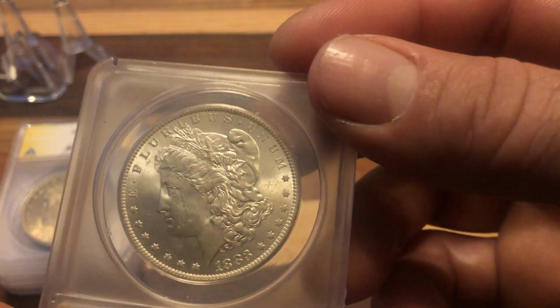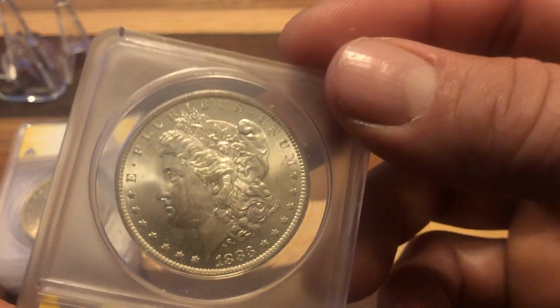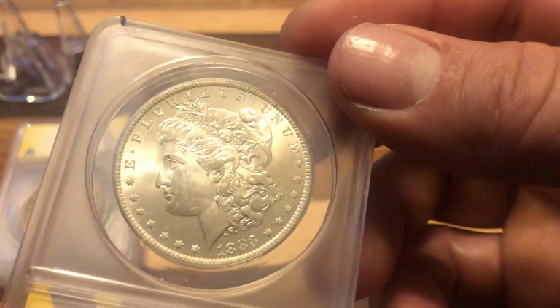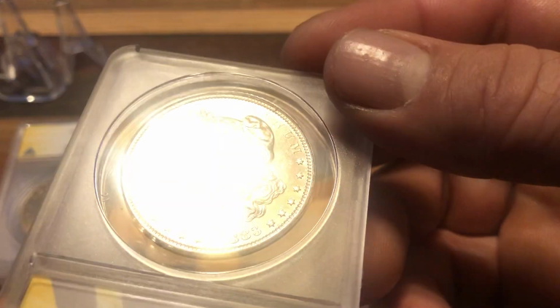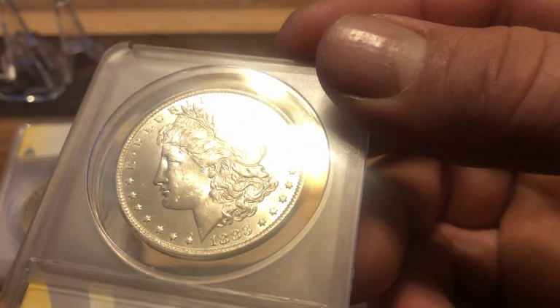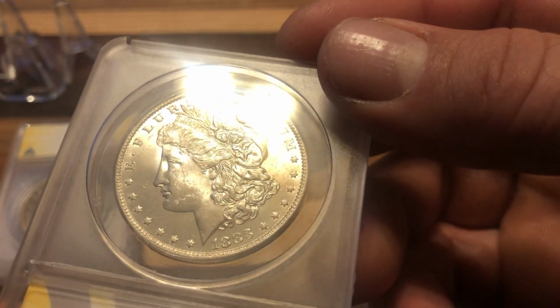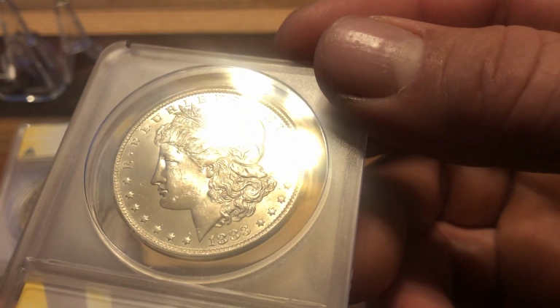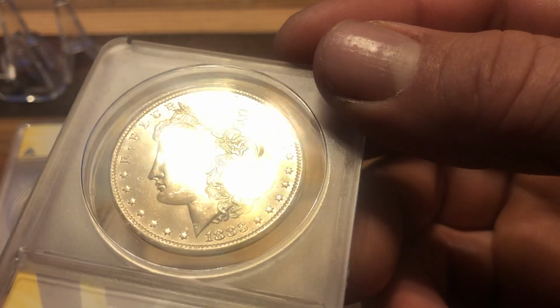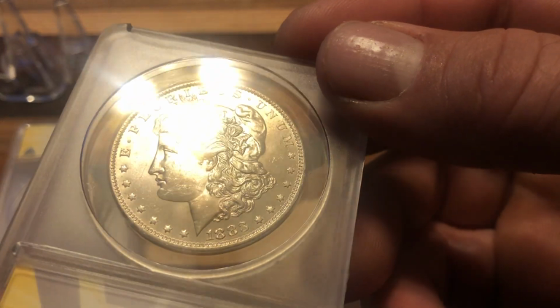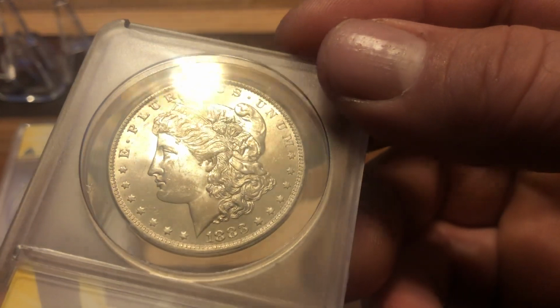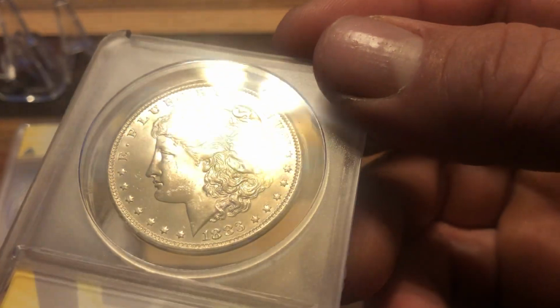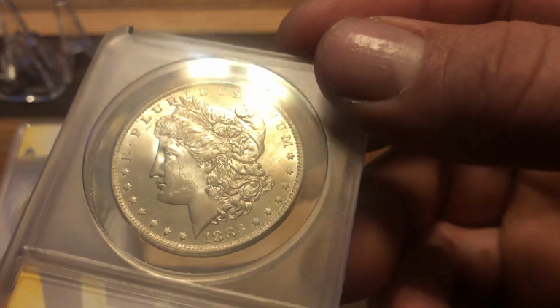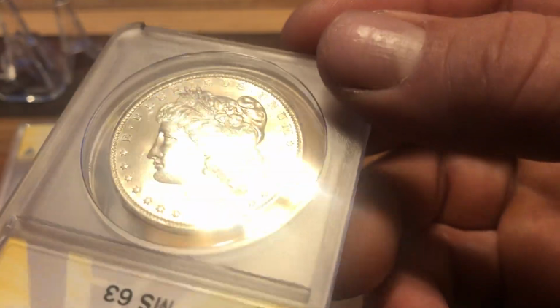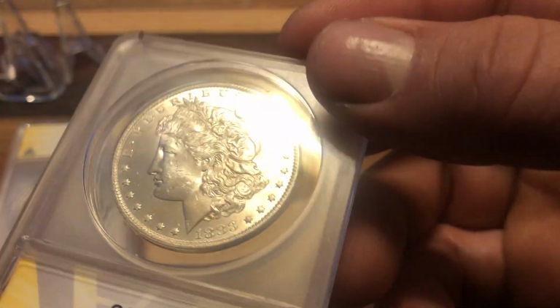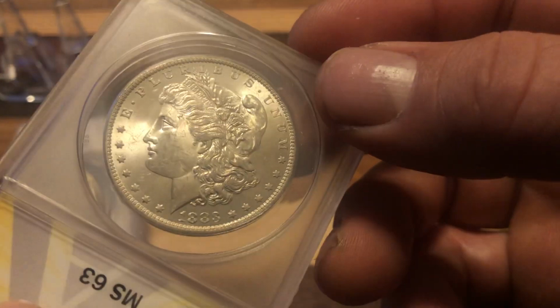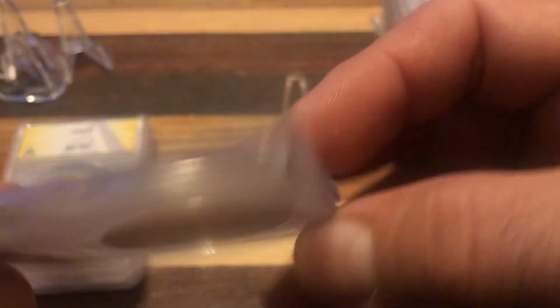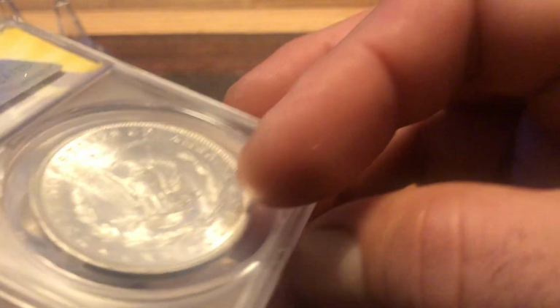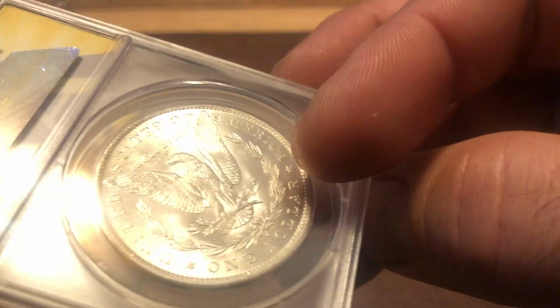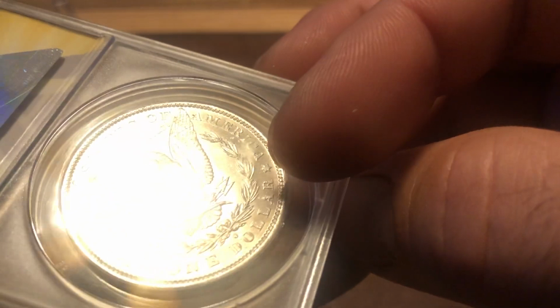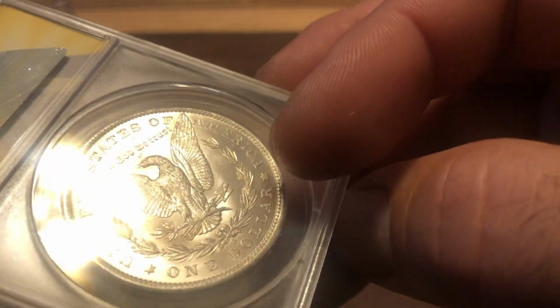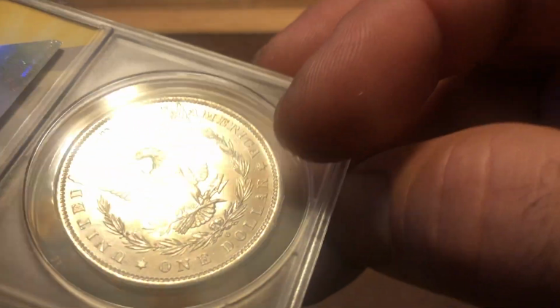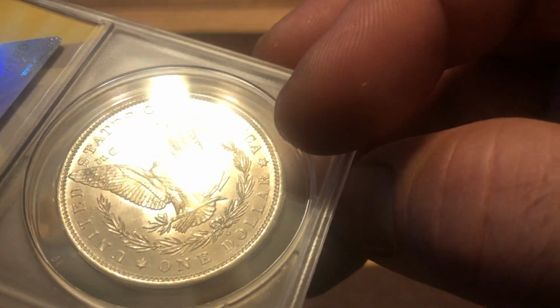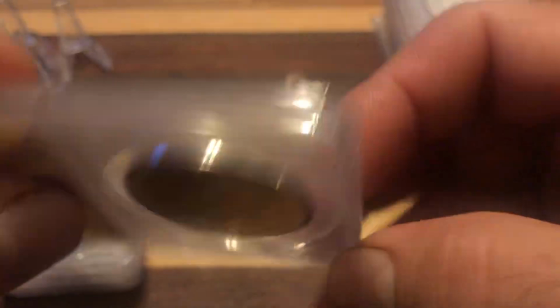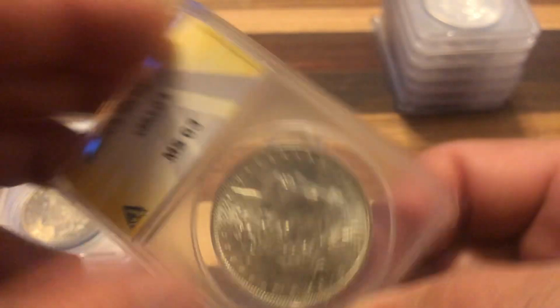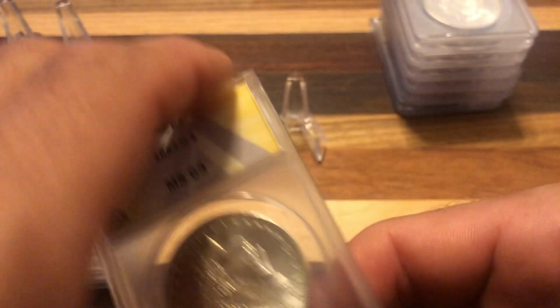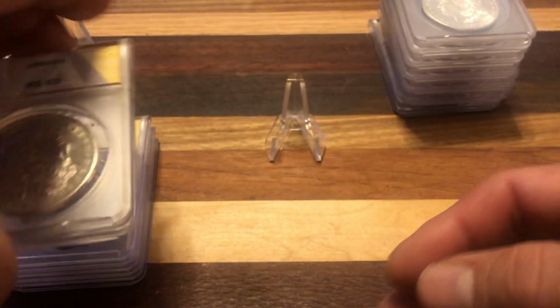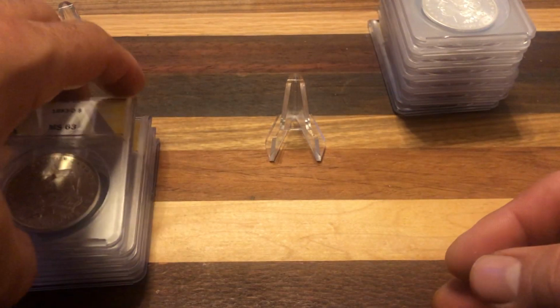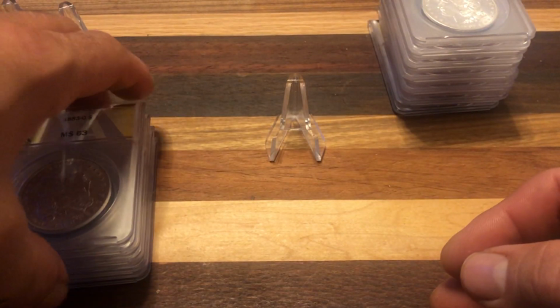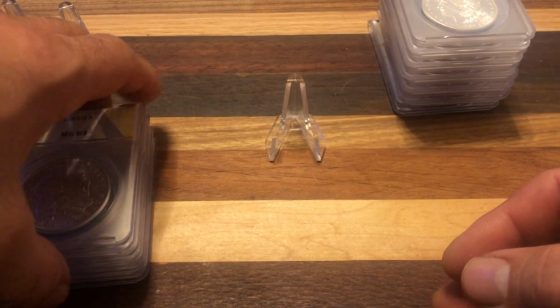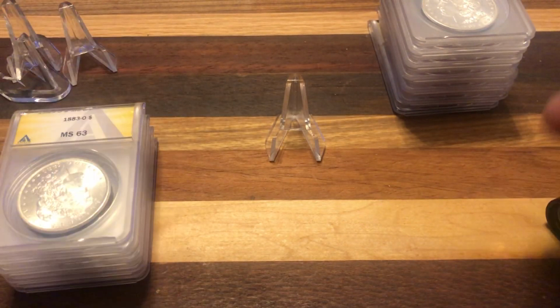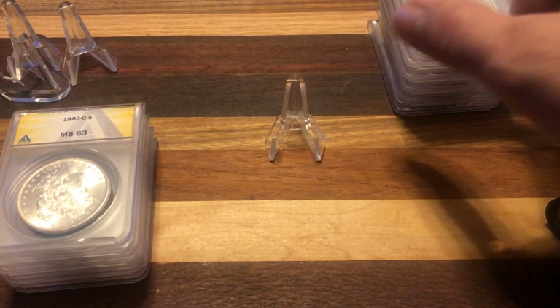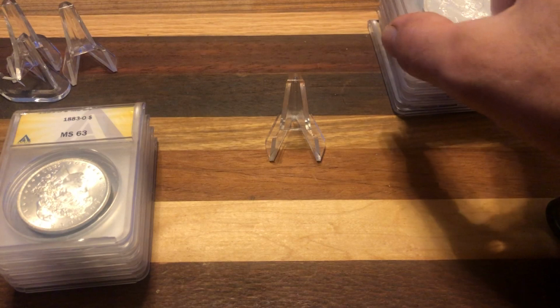This is better than the other coins. This one really should have — I mean, the cheek is about the only place that has any action on the whole coin. Would have liked to see a sixty-four on that one, but whatever.